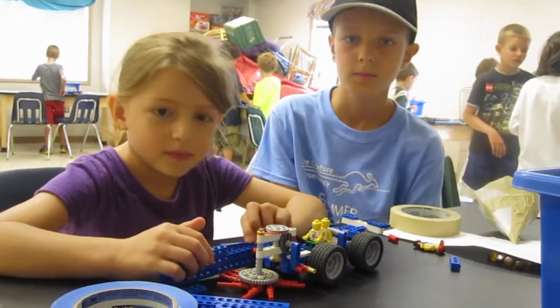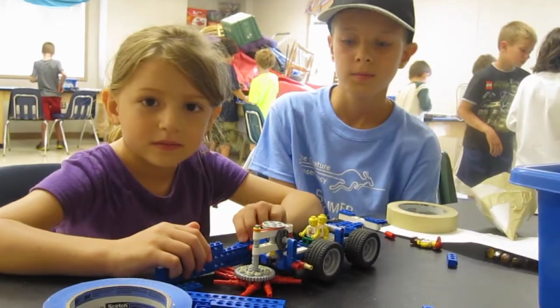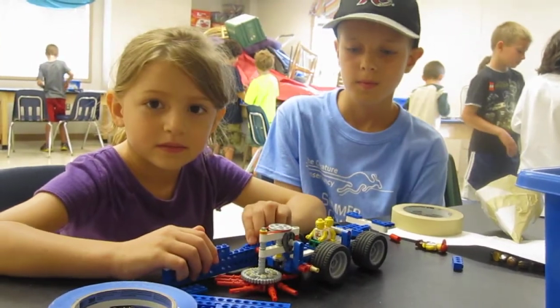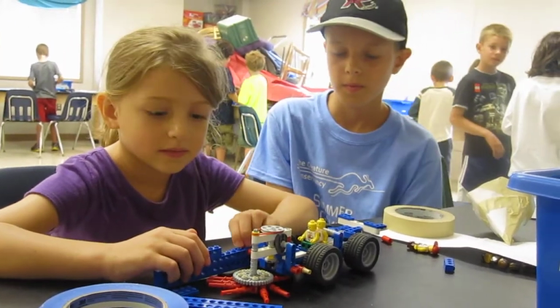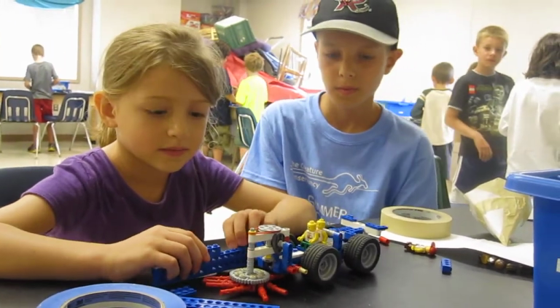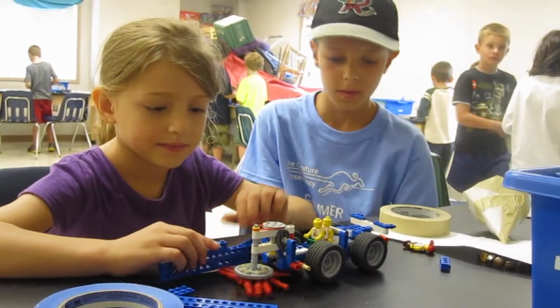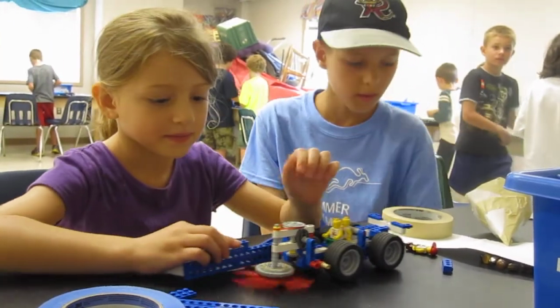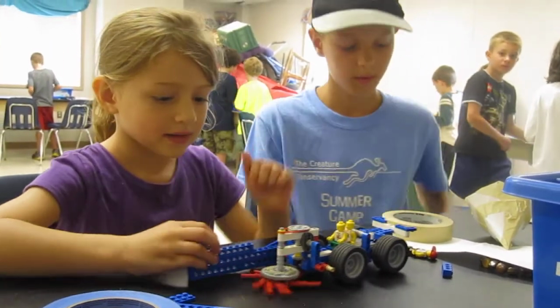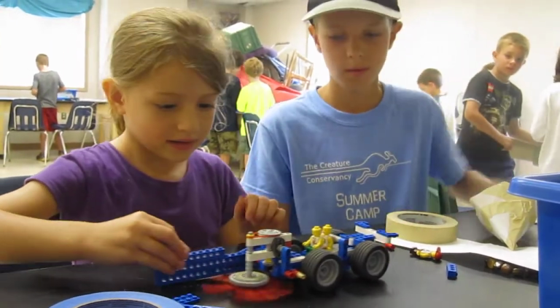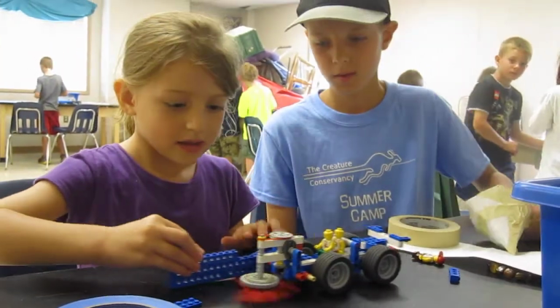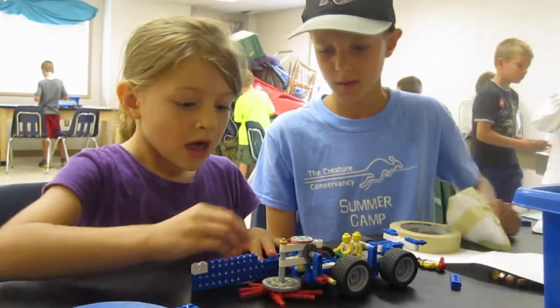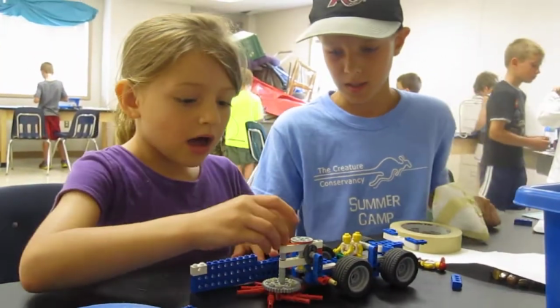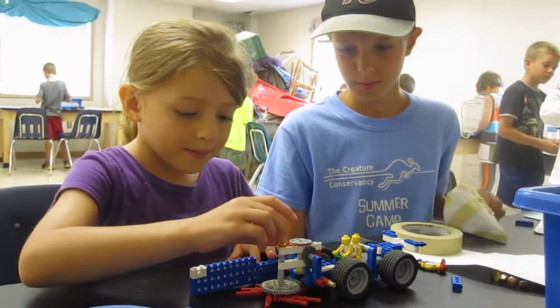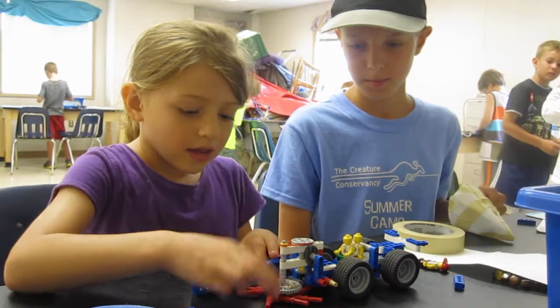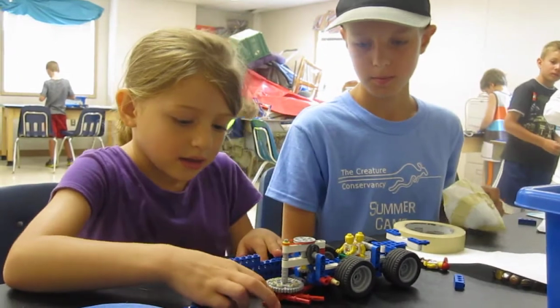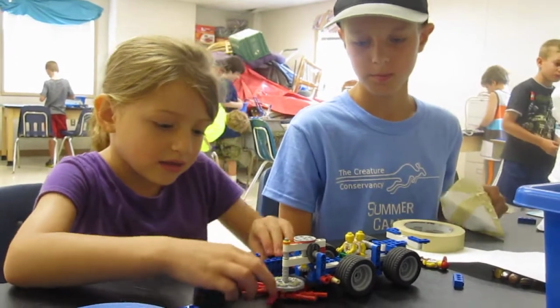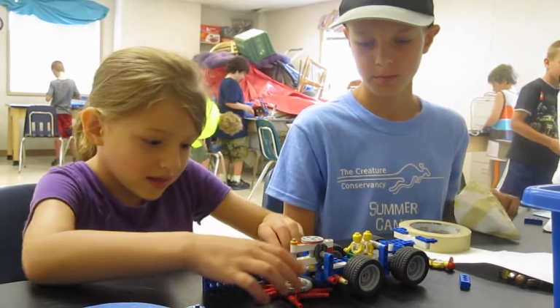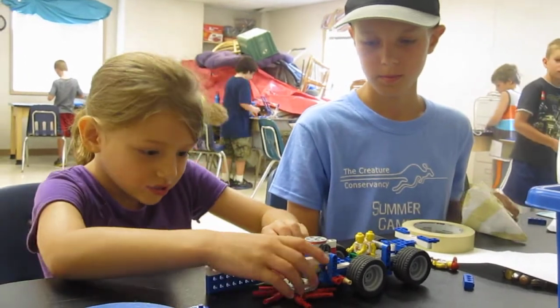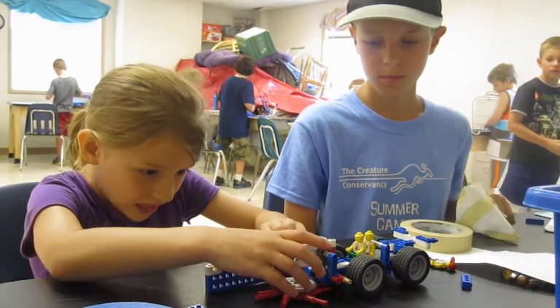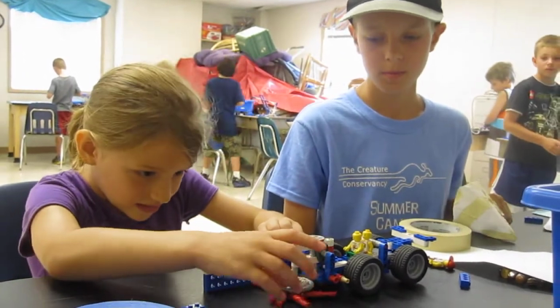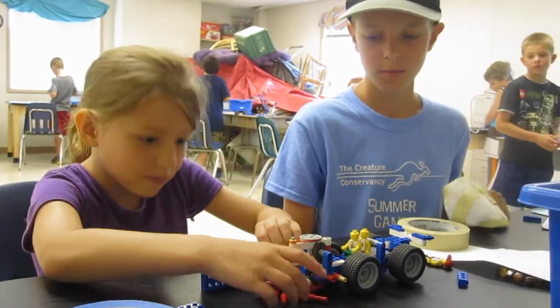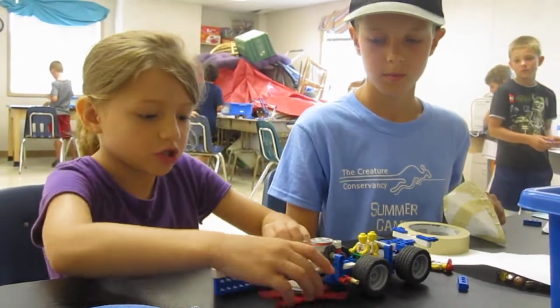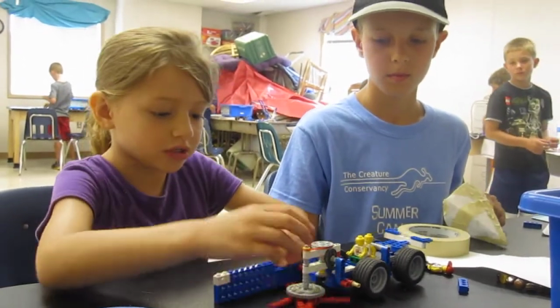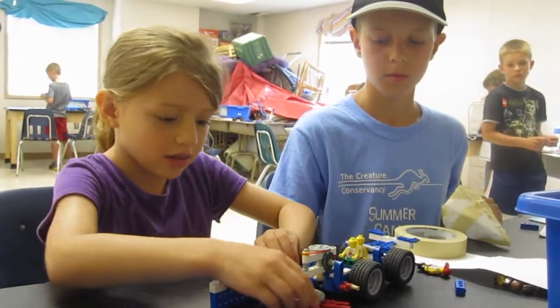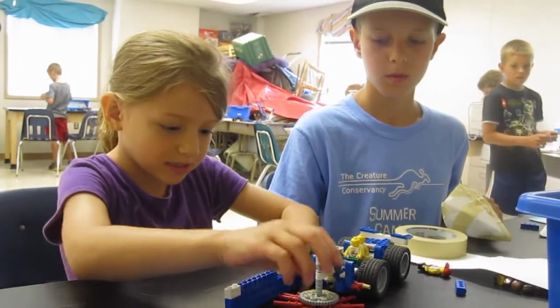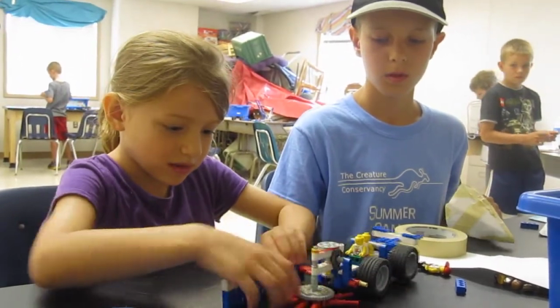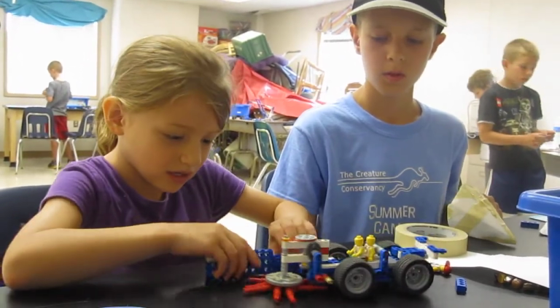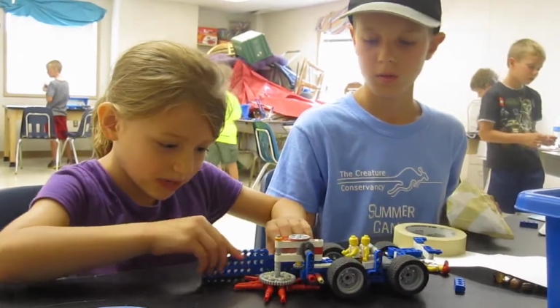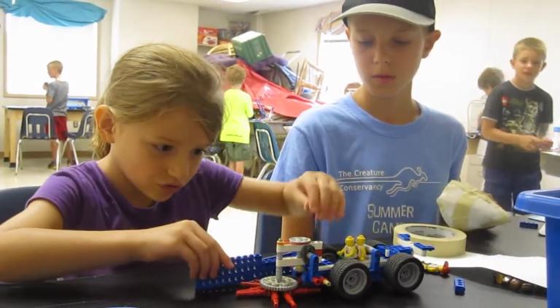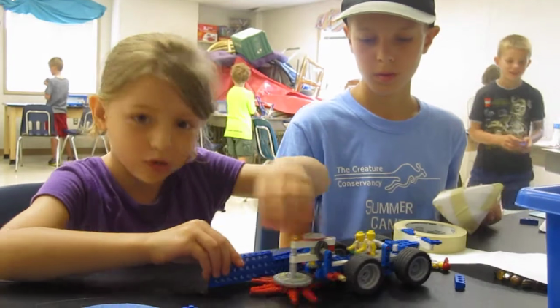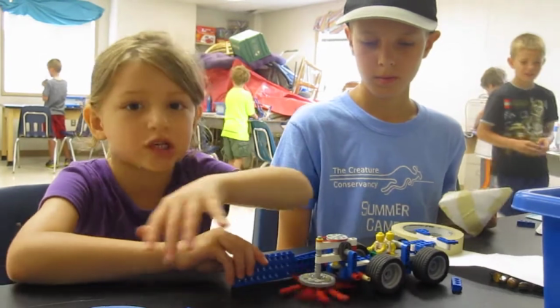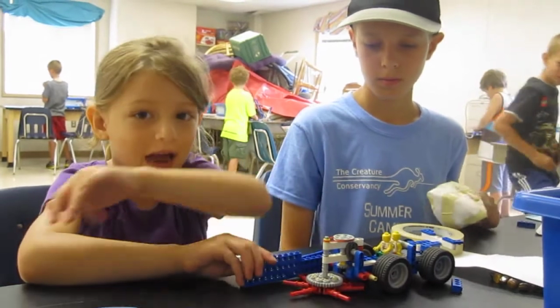So you guys were trying to collect the paper, but what happened? This just pushed — the spinner just pushed it out.